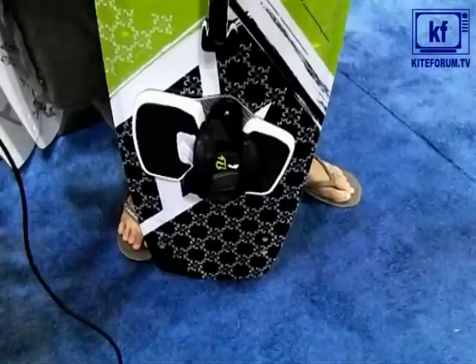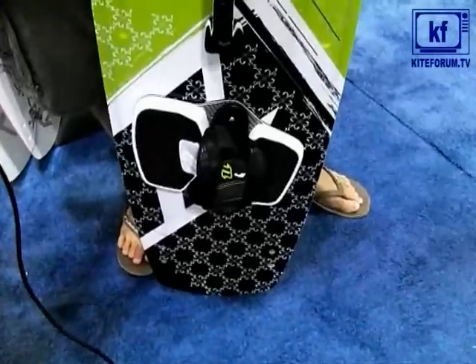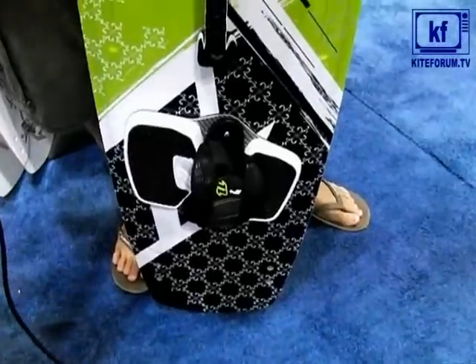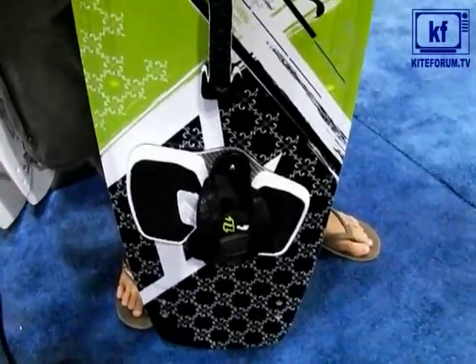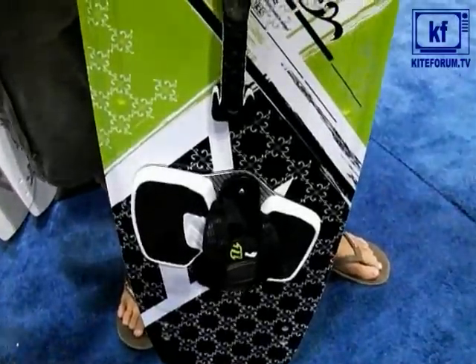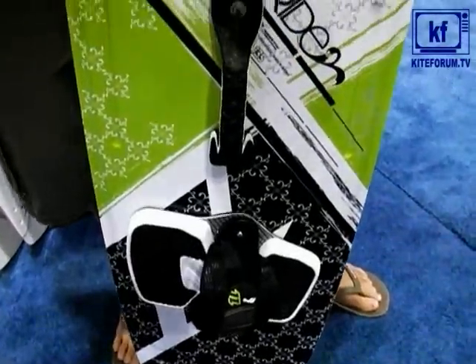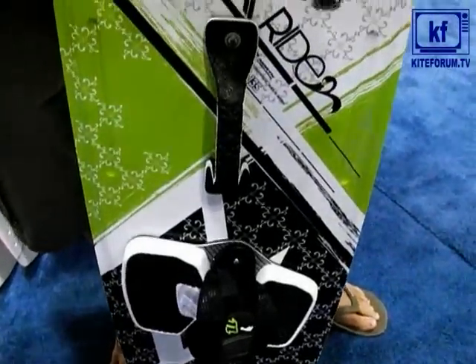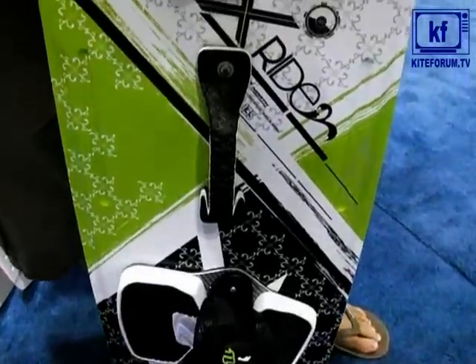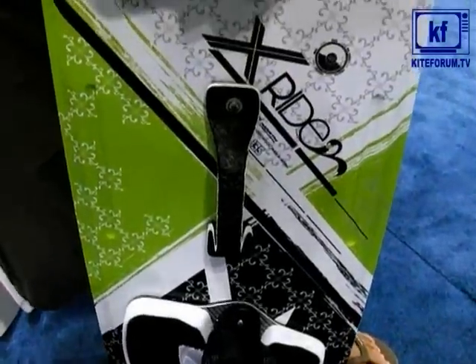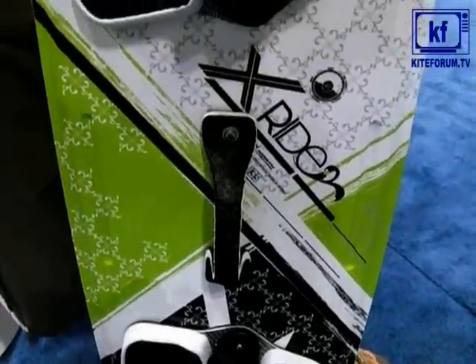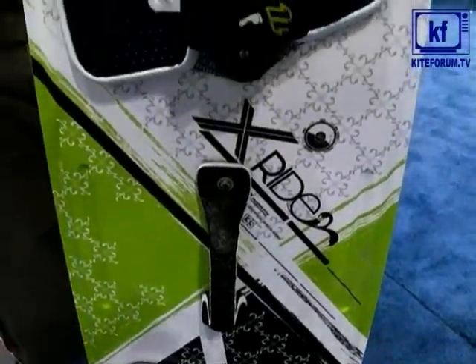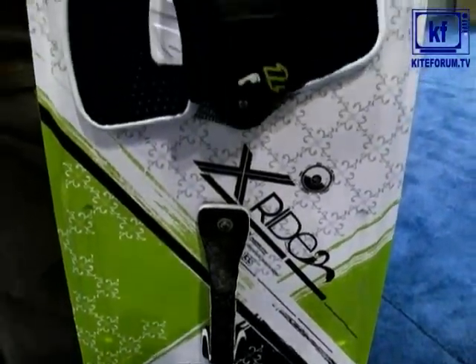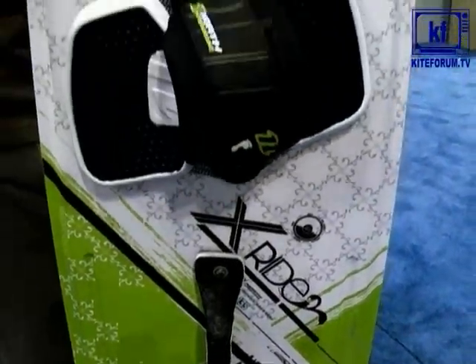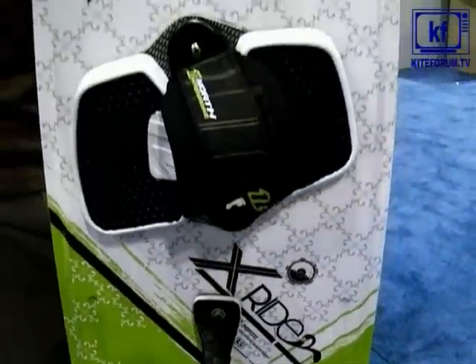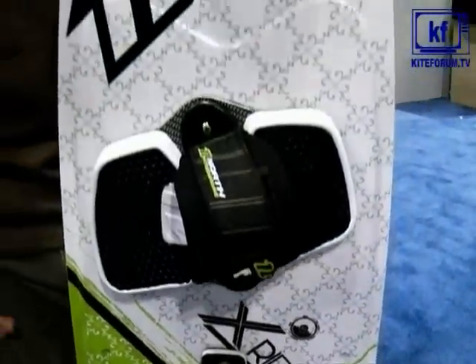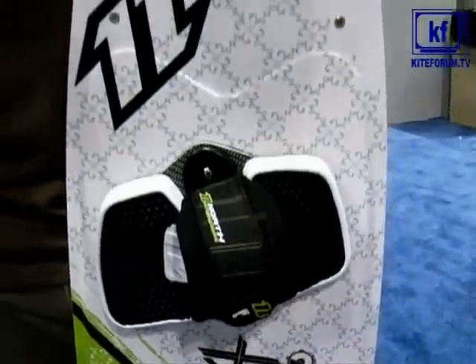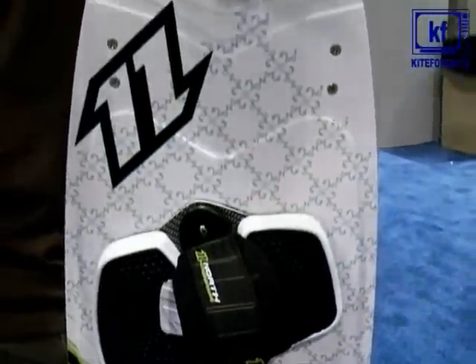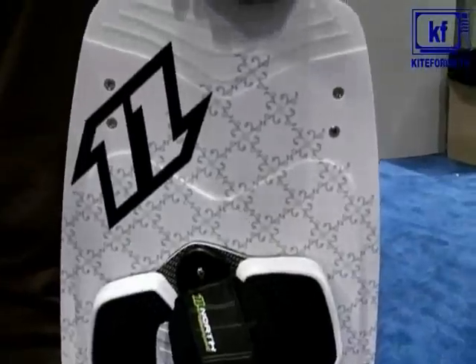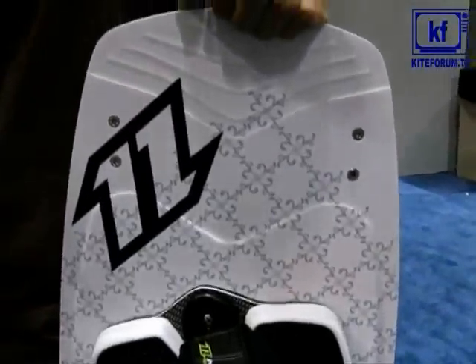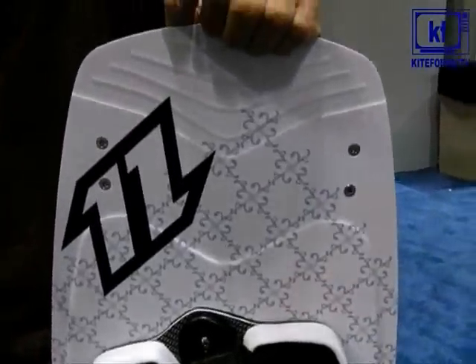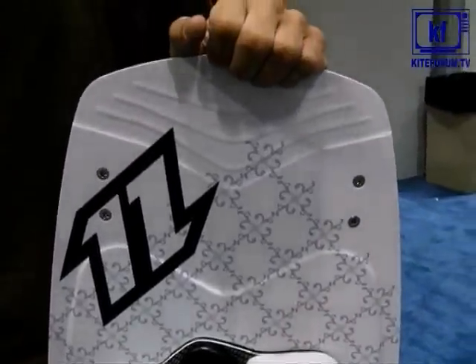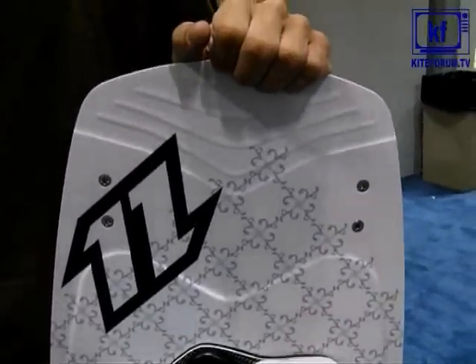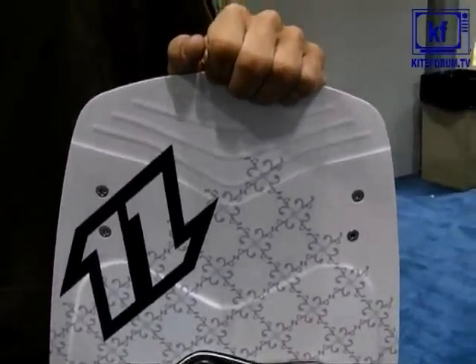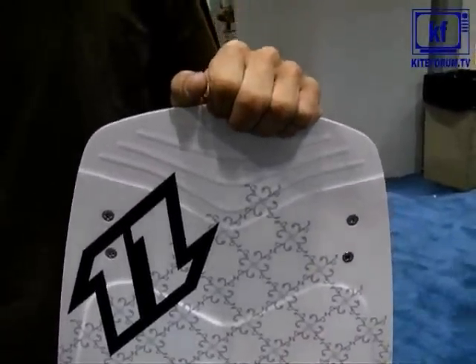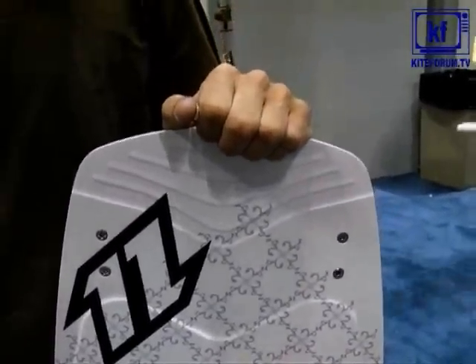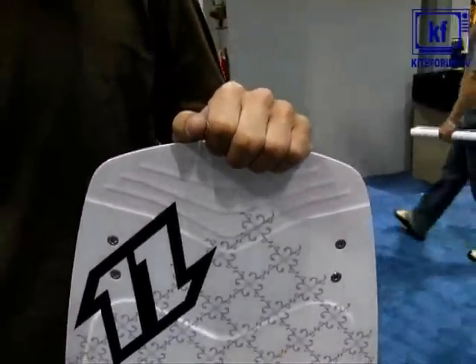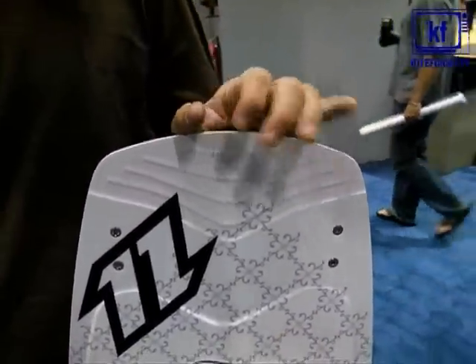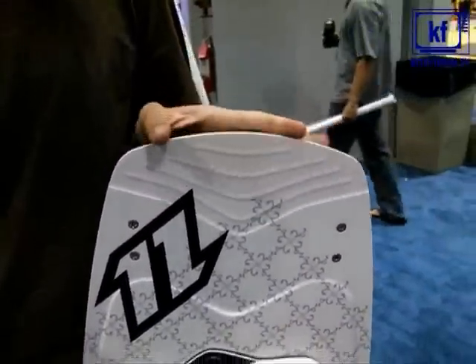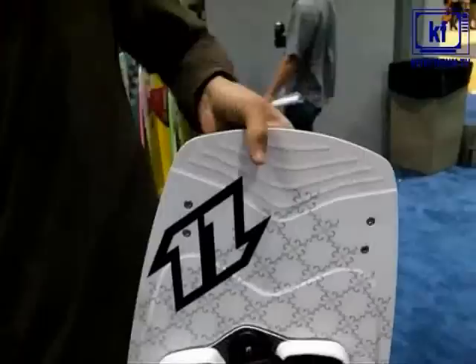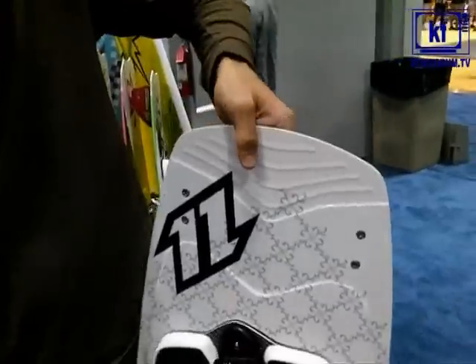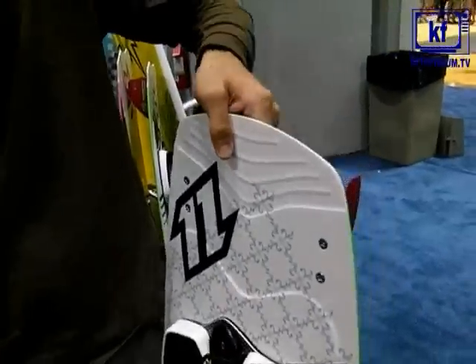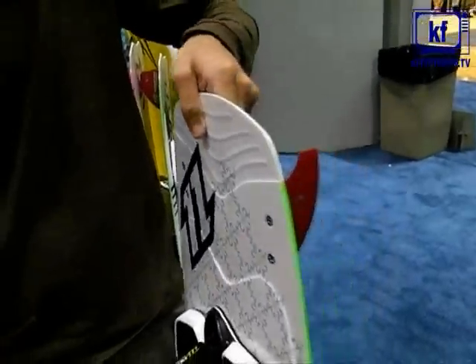Basically, the X-Ride is a crossover board. It's a really great board for people who want to ride a twin tip but also get into the surf, carve turns in the surf, or just ride waves on a twin tip.